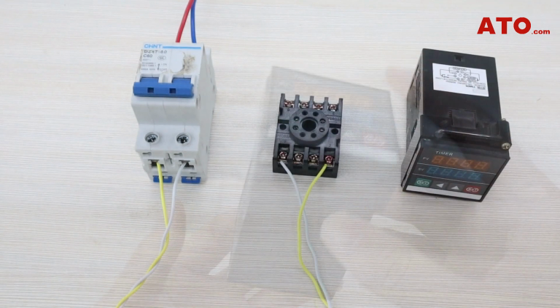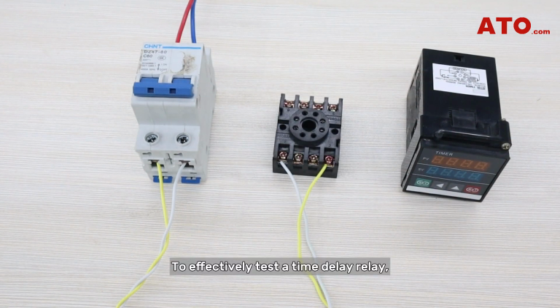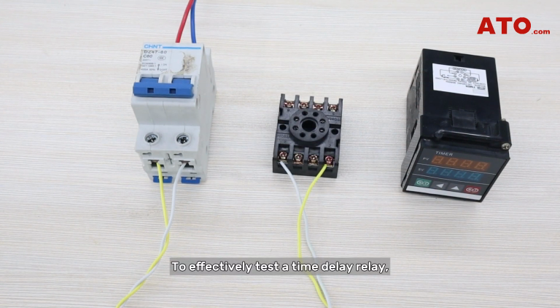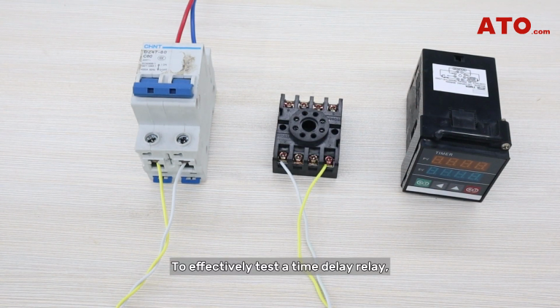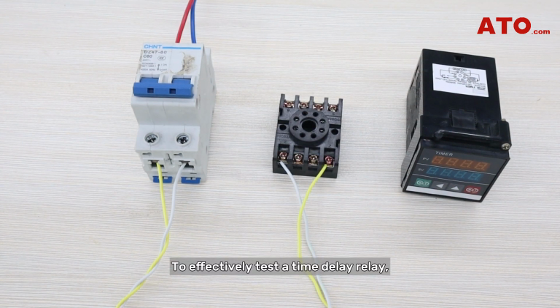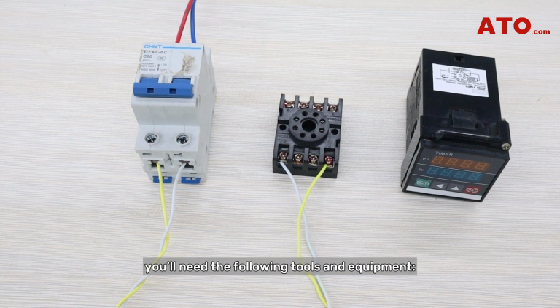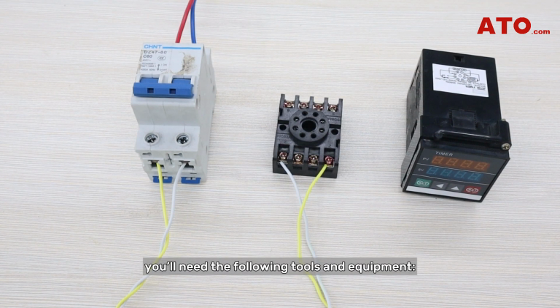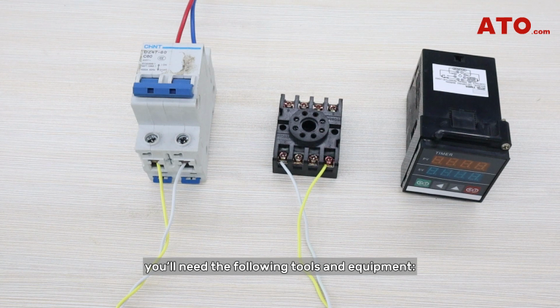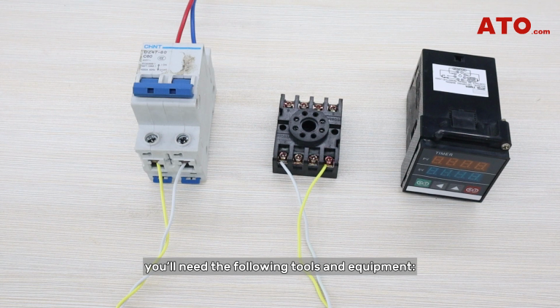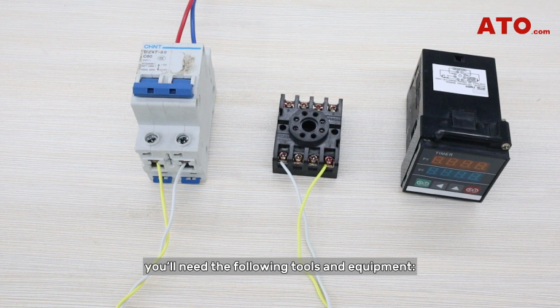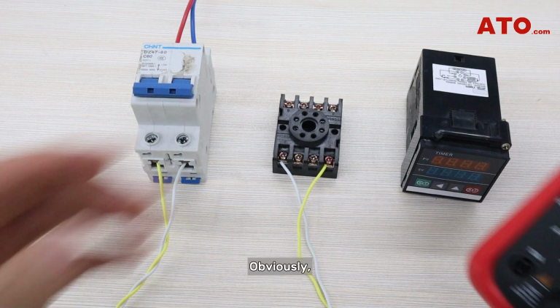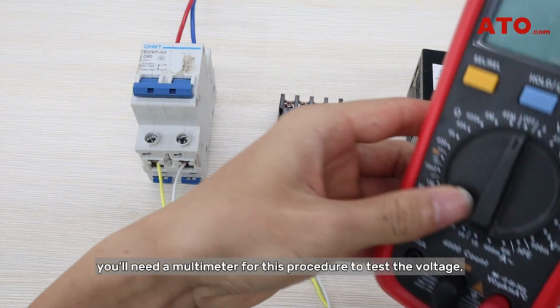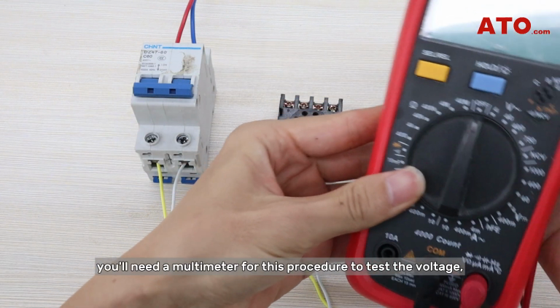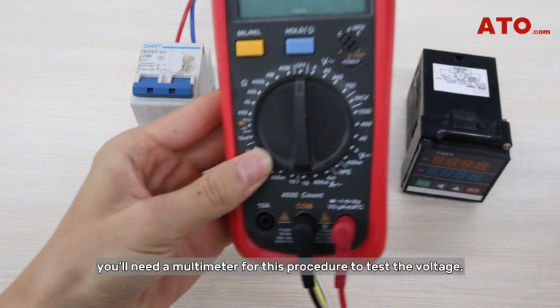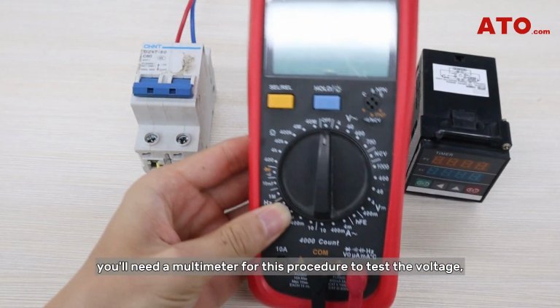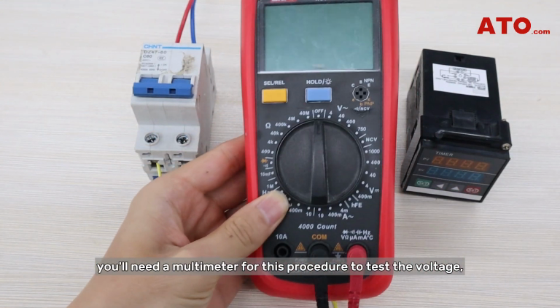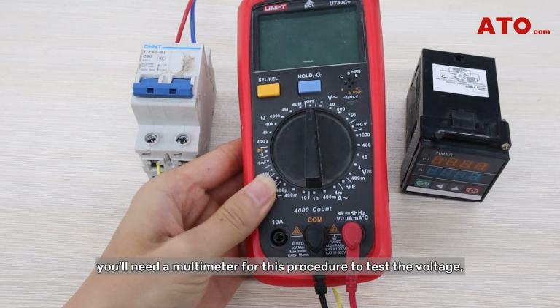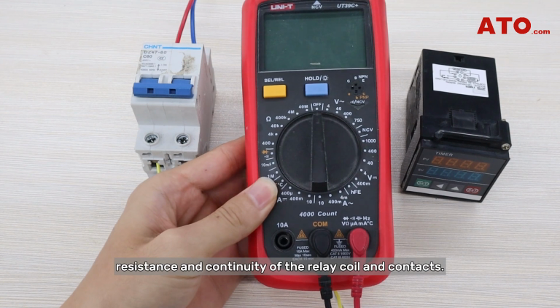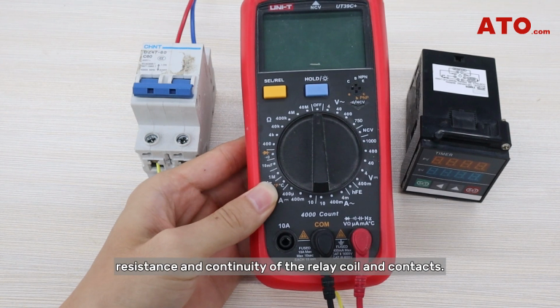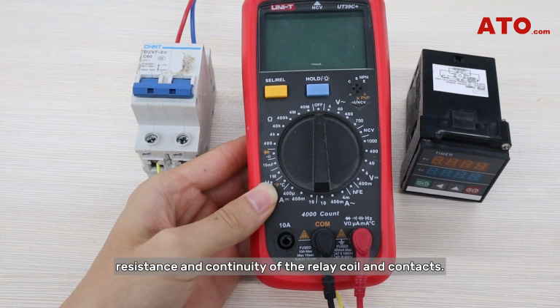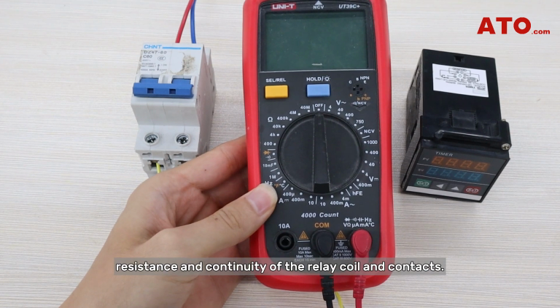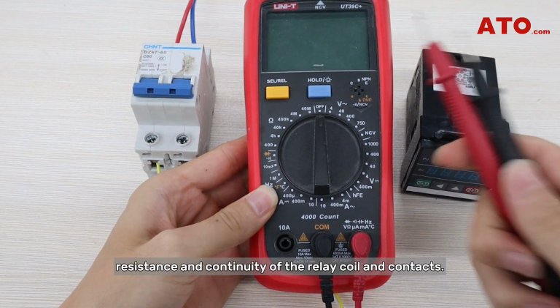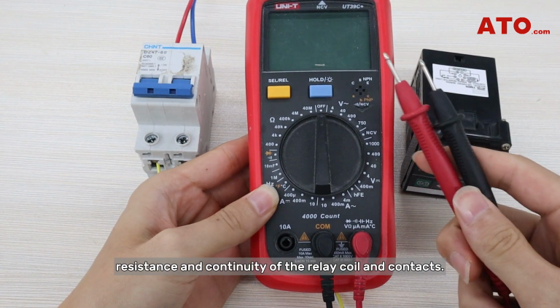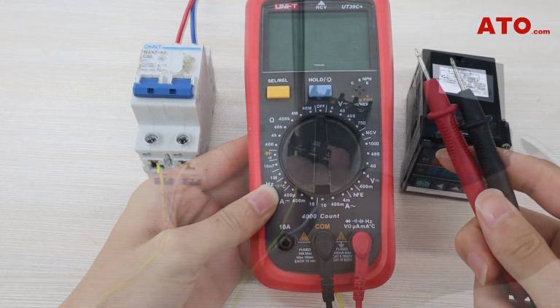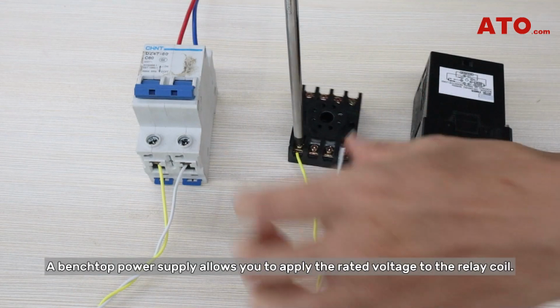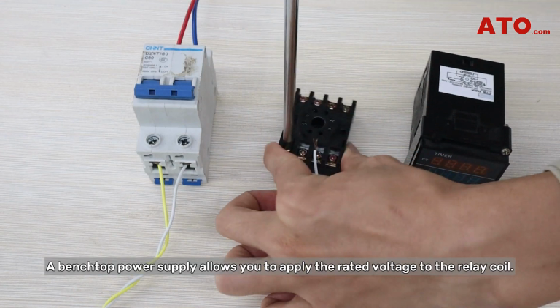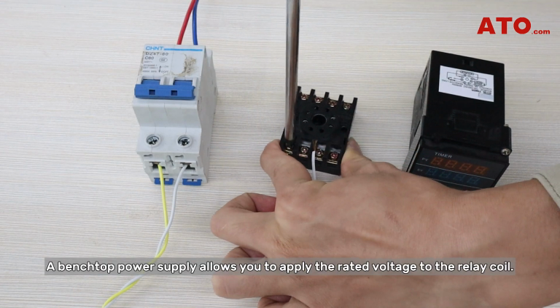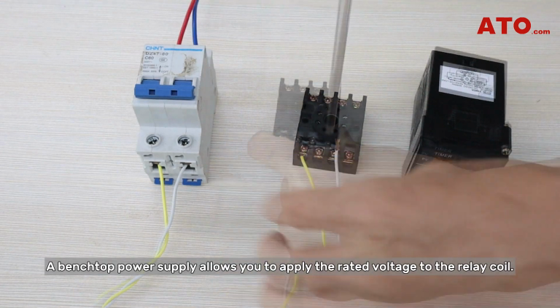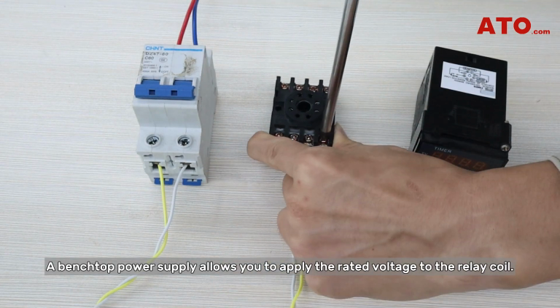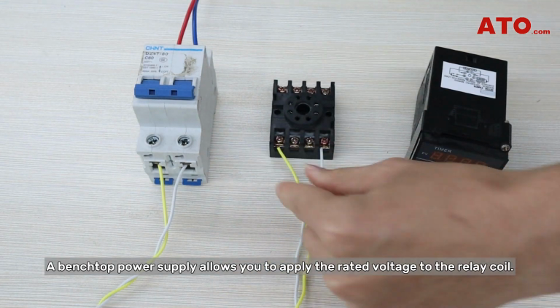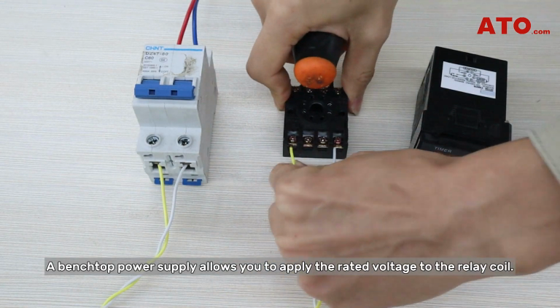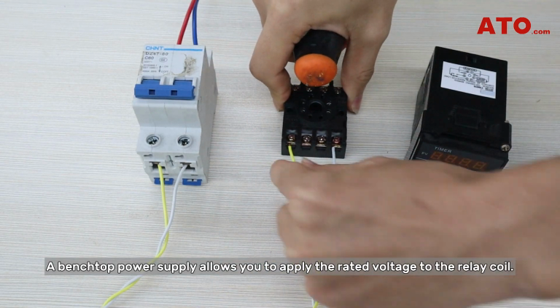To effectively test a time delay relay, you'll need the following tools and equipment. Obviously, you'll need a multimeter for this procedure to test the voltage, resistance, and continuity of the relay coil and contacts. A benchtop power supply allows you to apply the rated voltage to the relay coil.